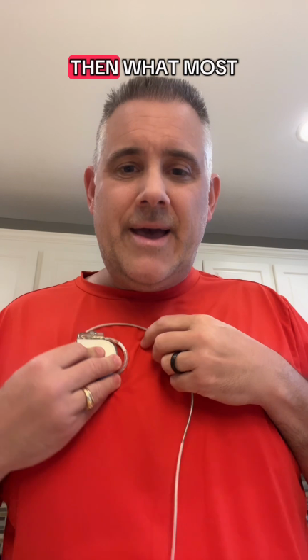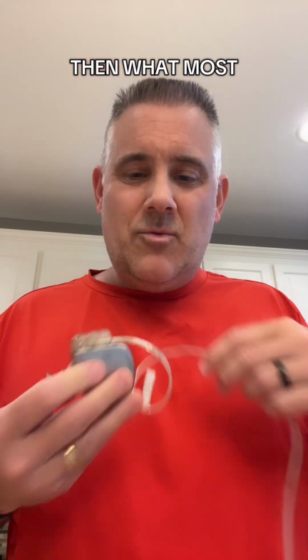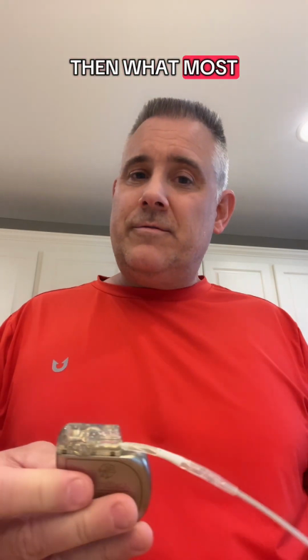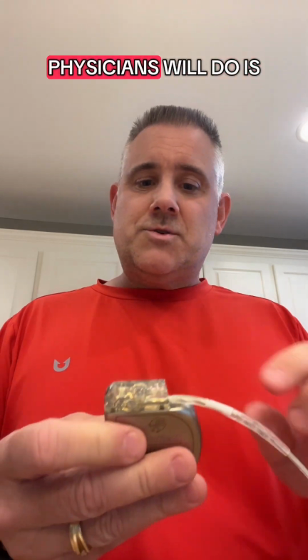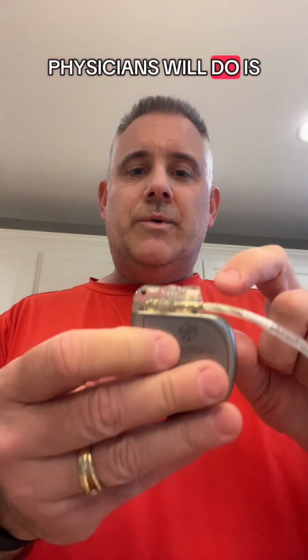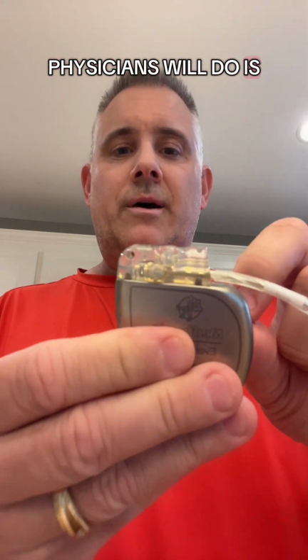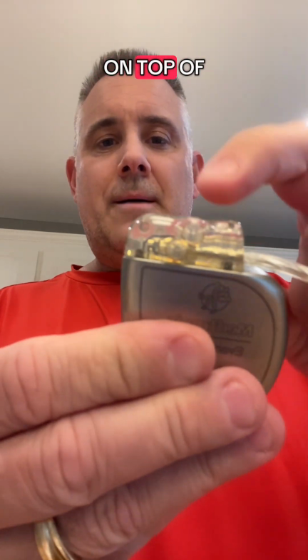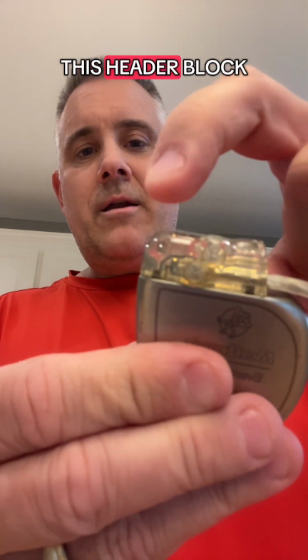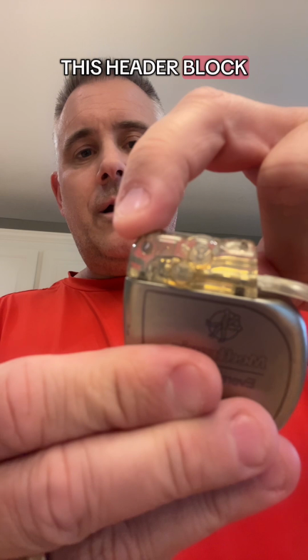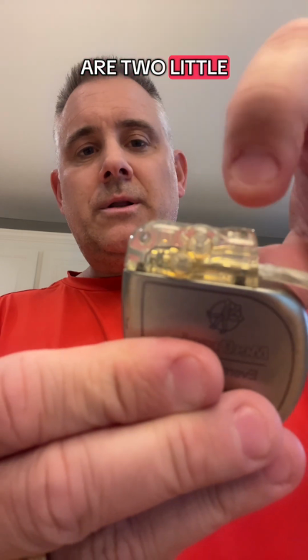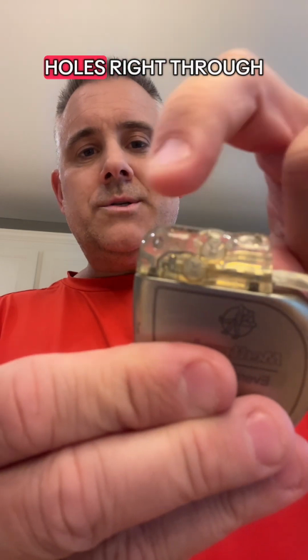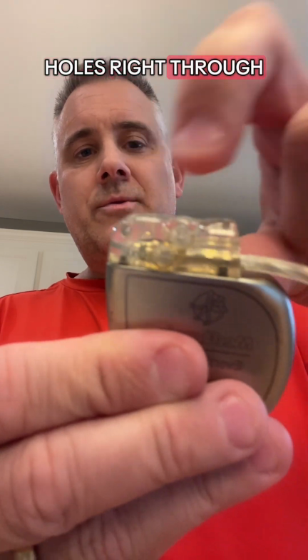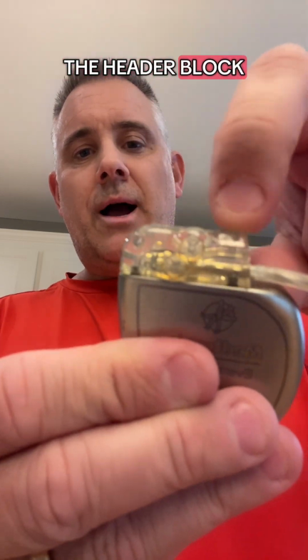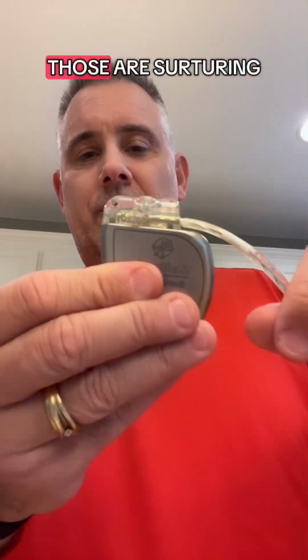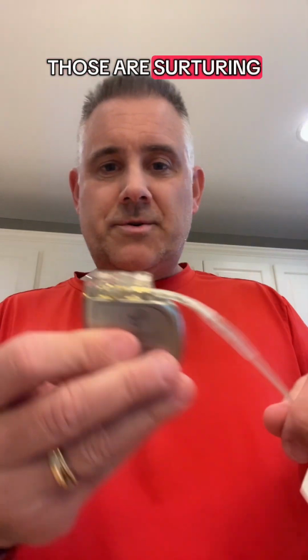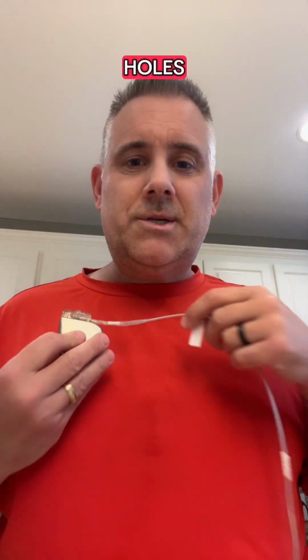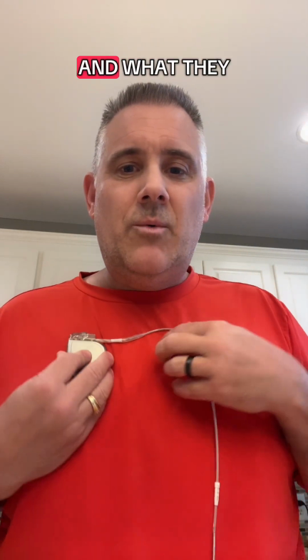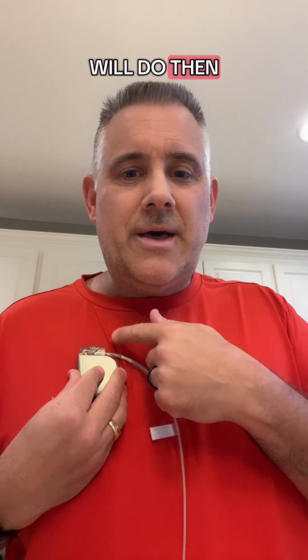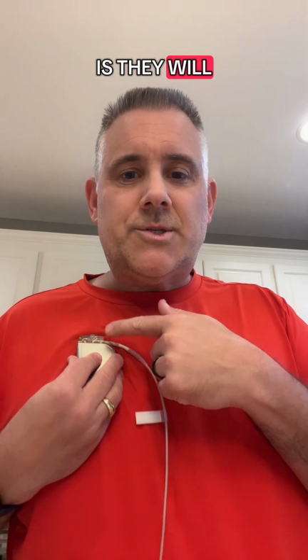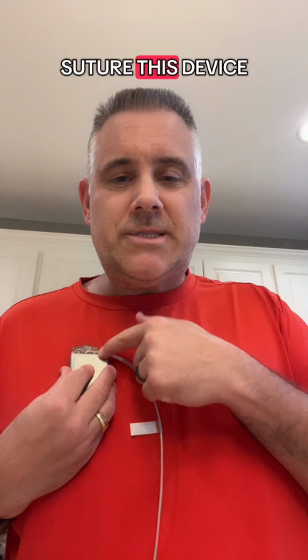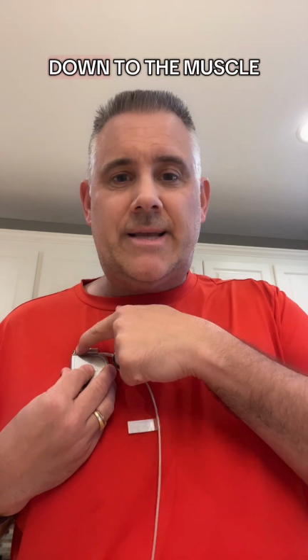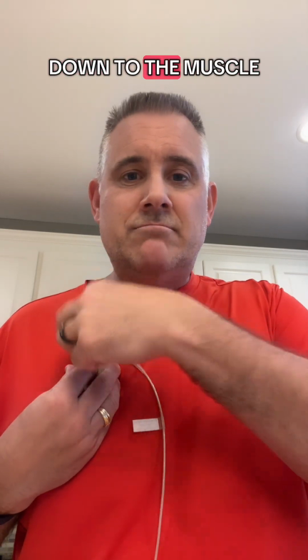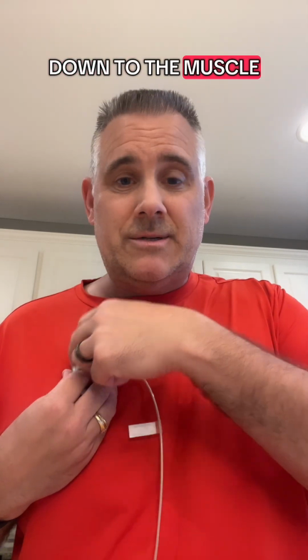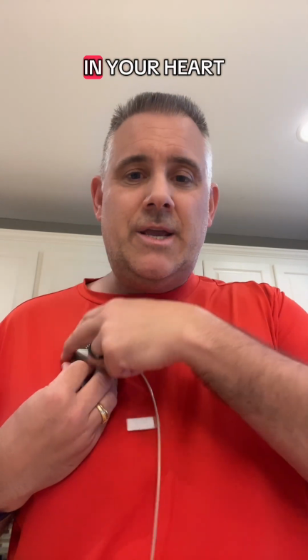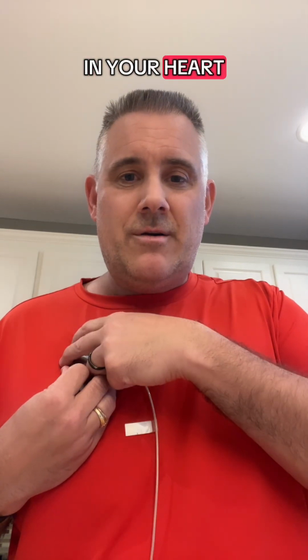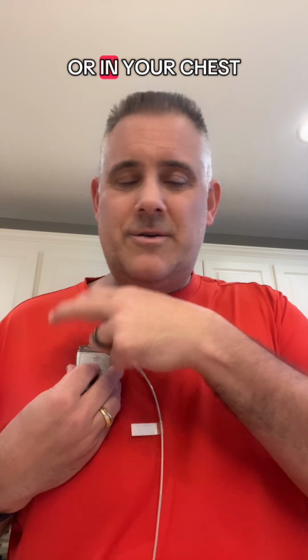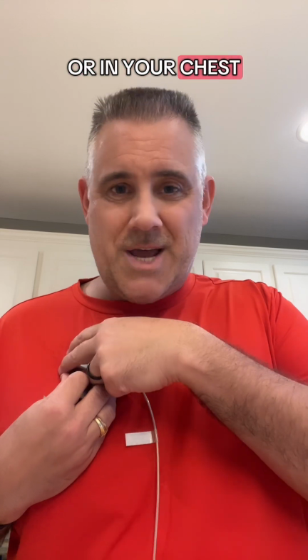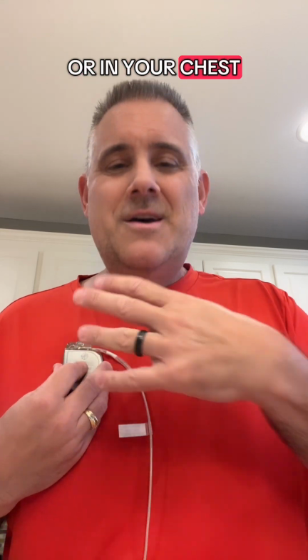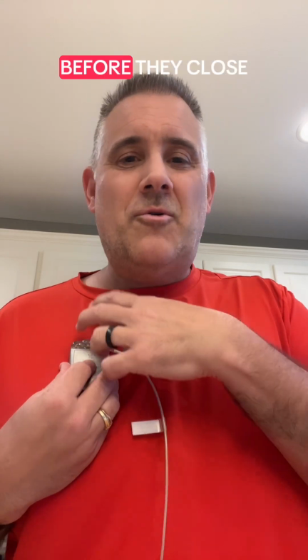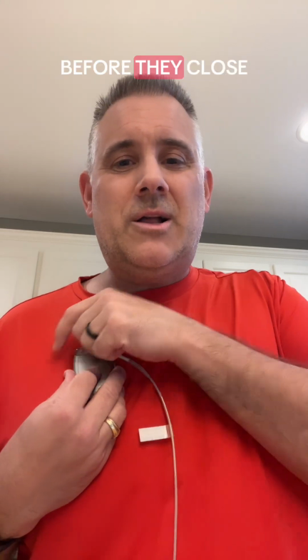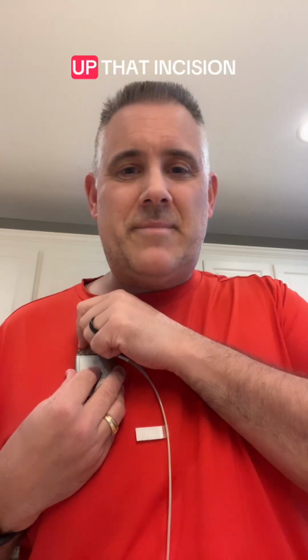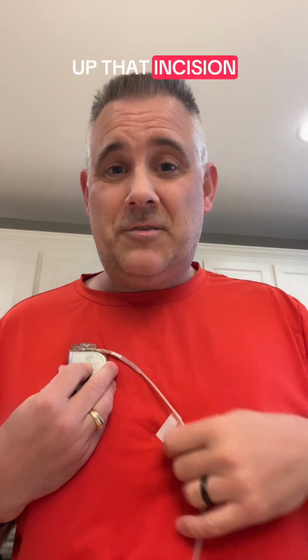What most physicians will do is use the two little suturing holes on the top of the header block. They will suture this device down to the muscle in your chest before they close up that incision.